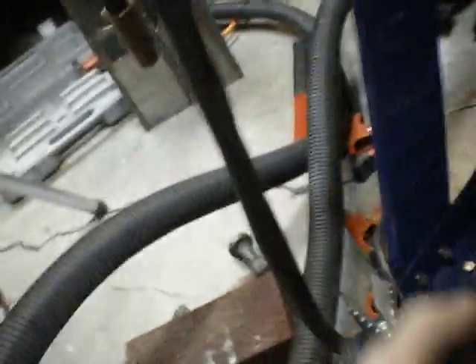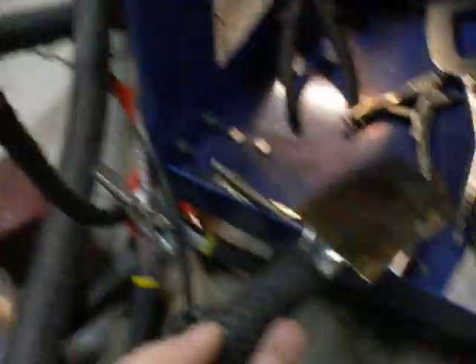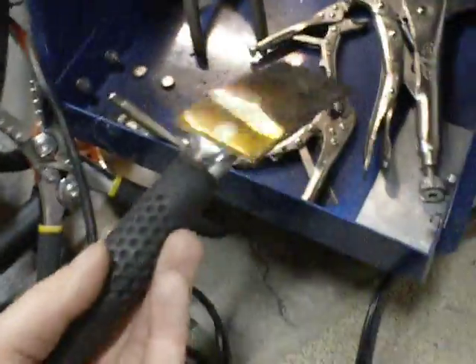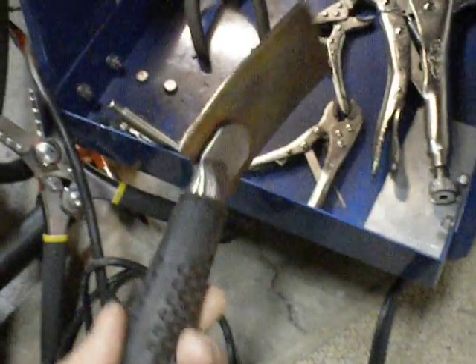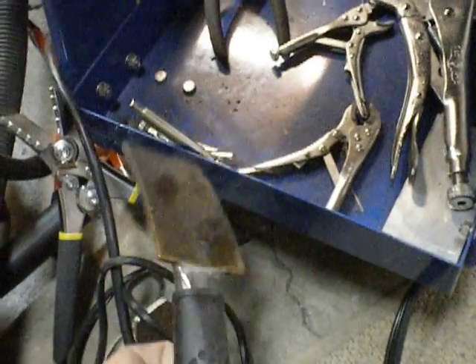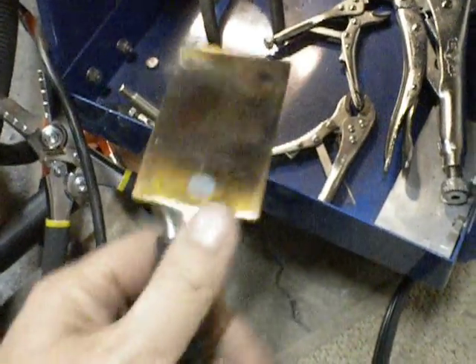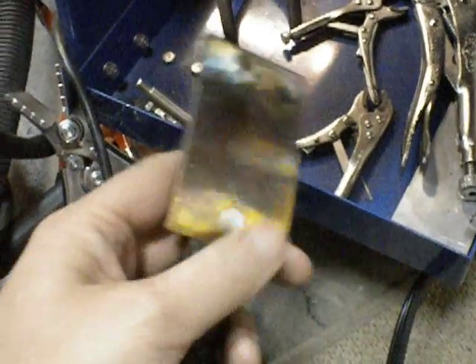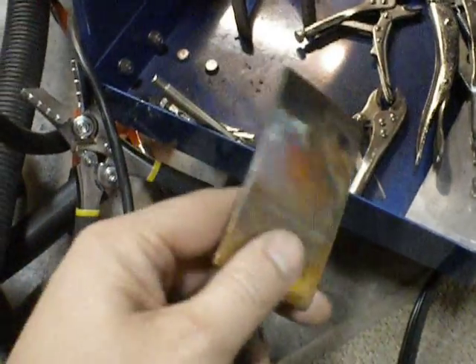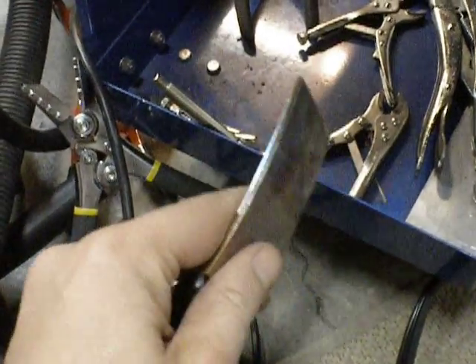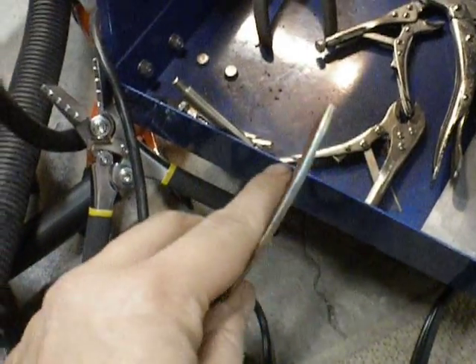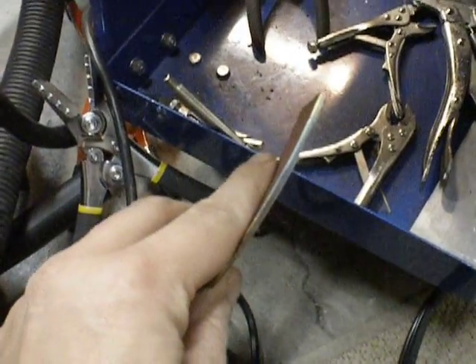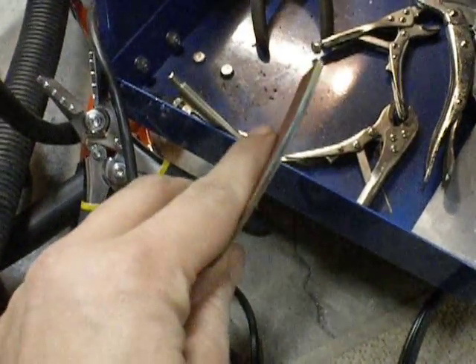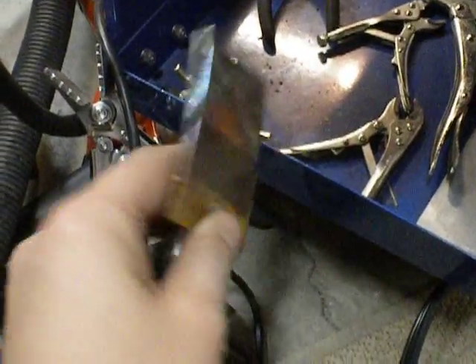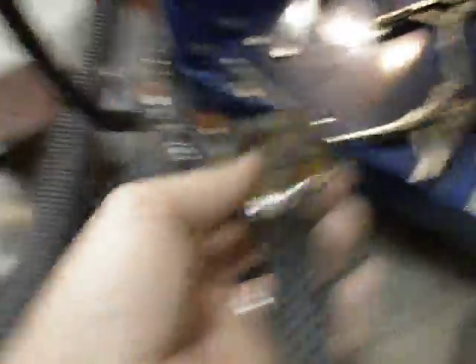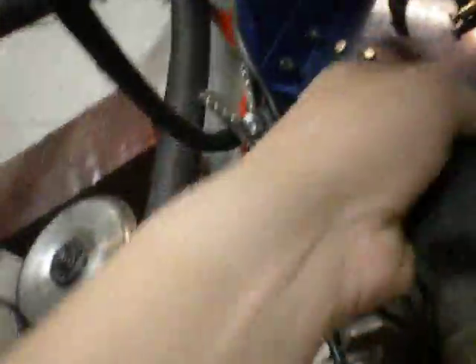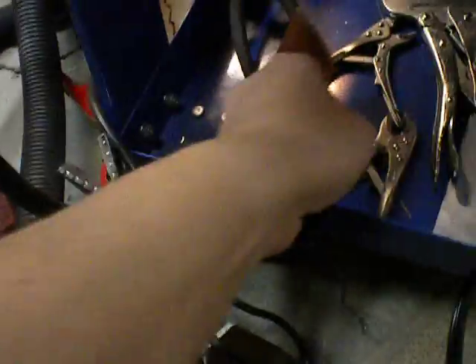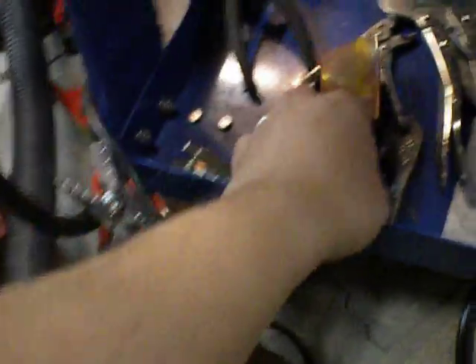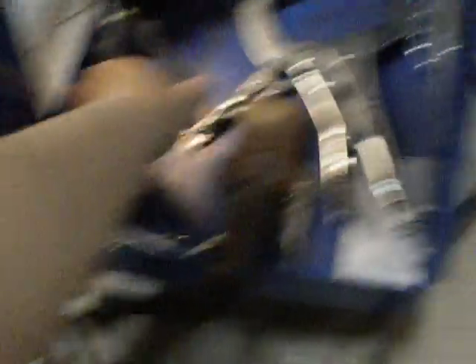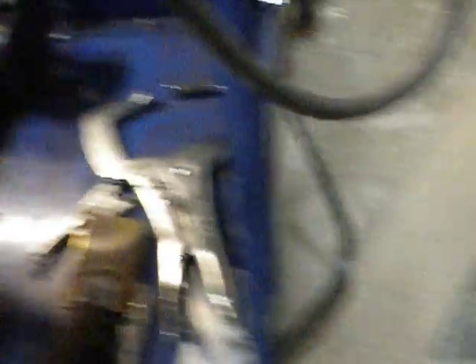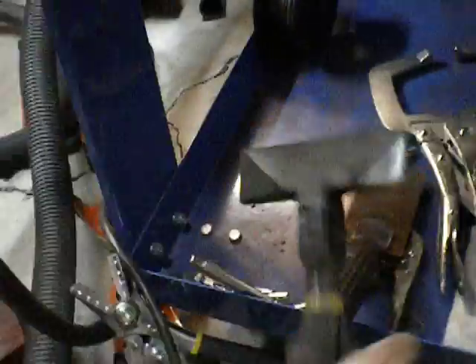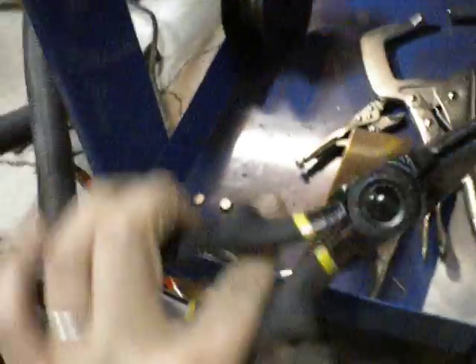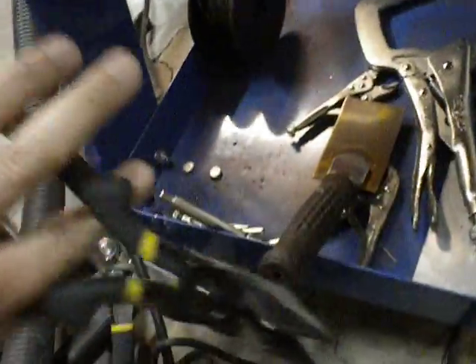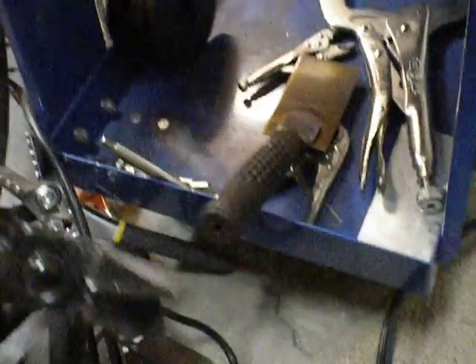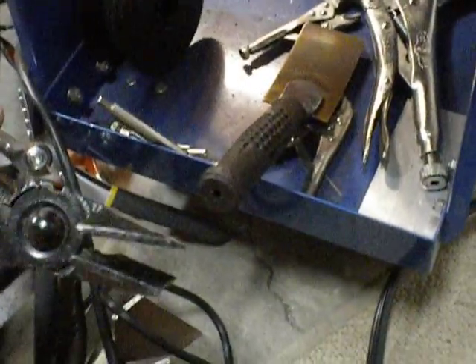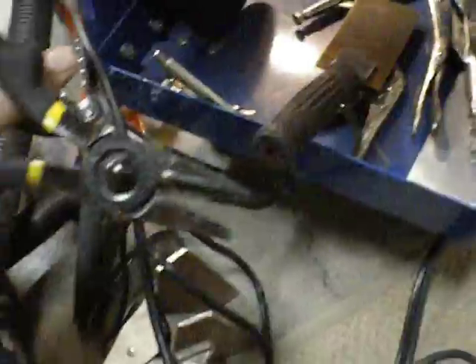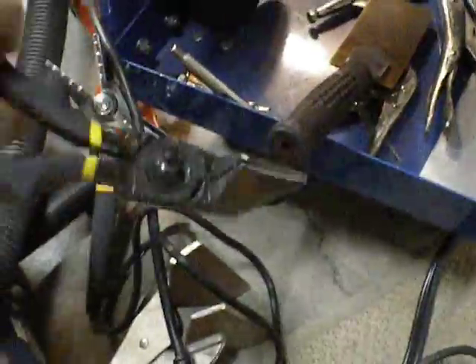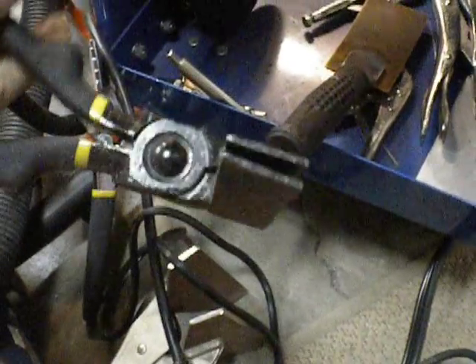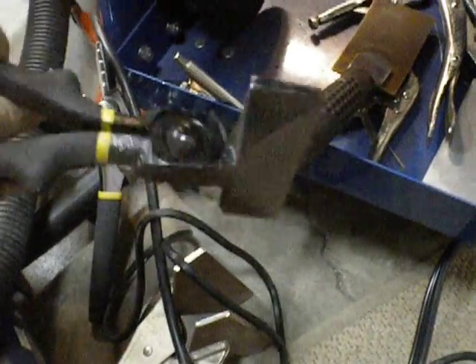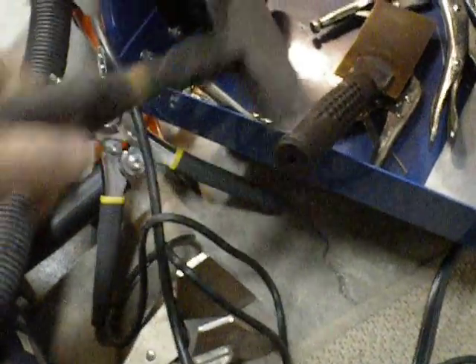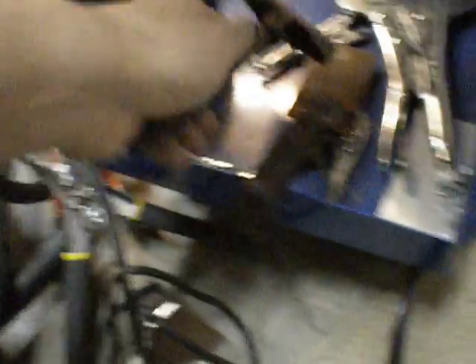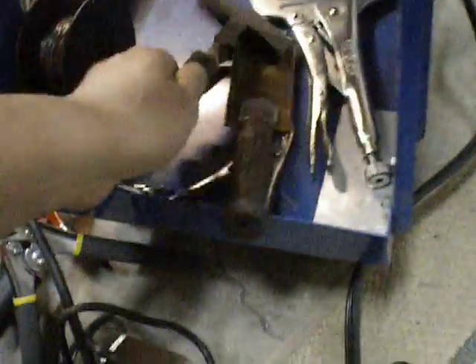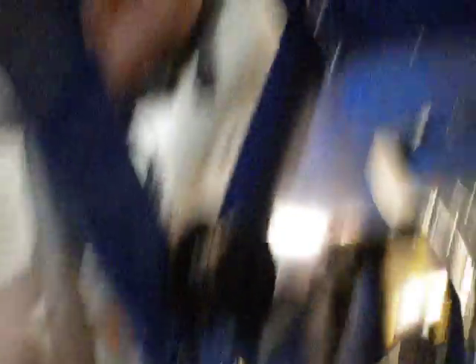This is a copper backing pad — it soaks up the heat on the back so you don't burn through. It's like five bucks. And clamps — various sizes of clamps for sheet metal.